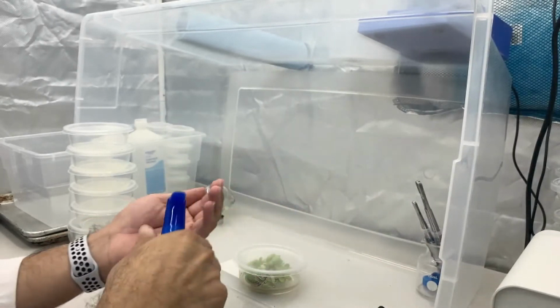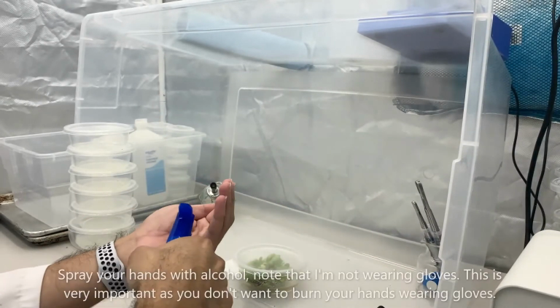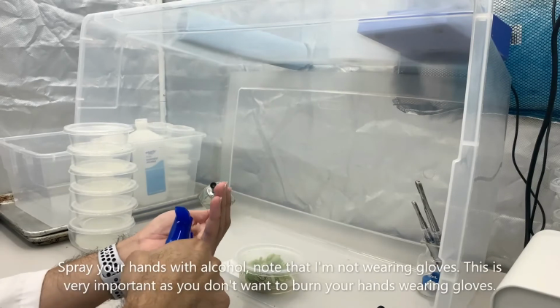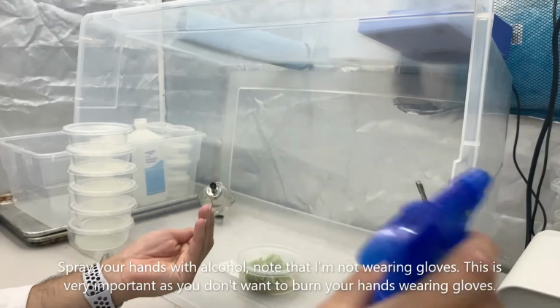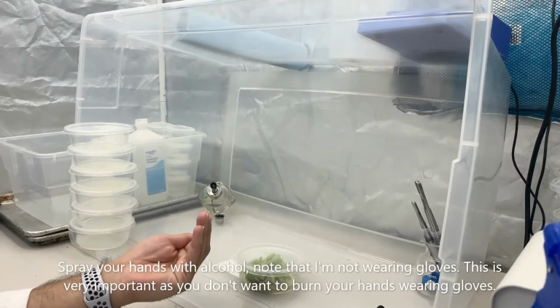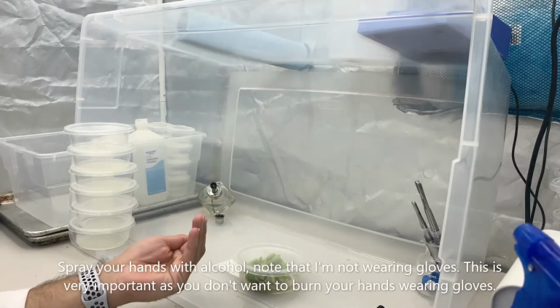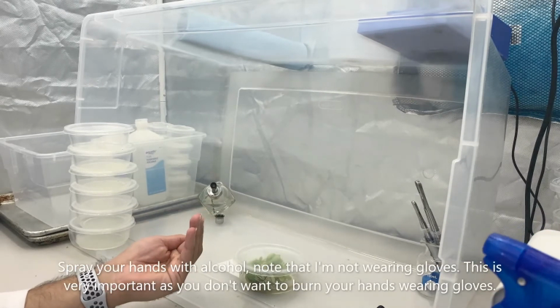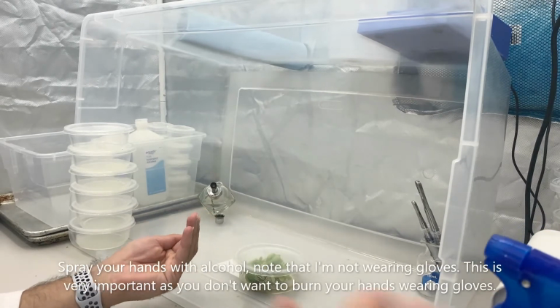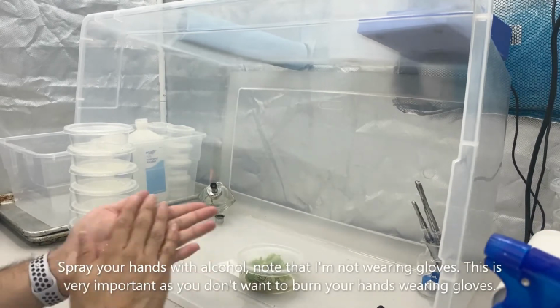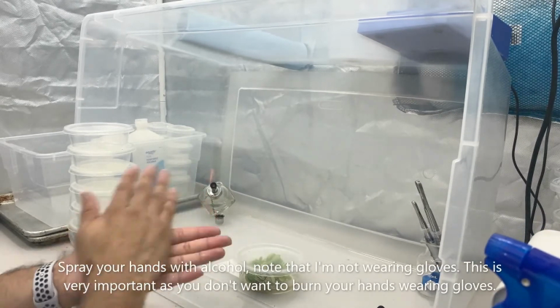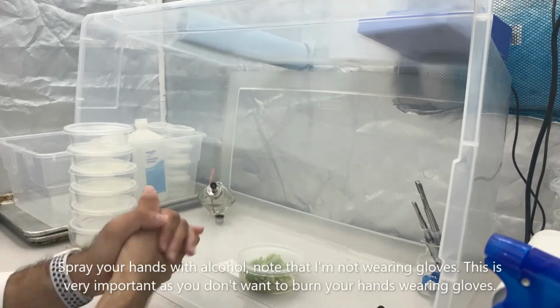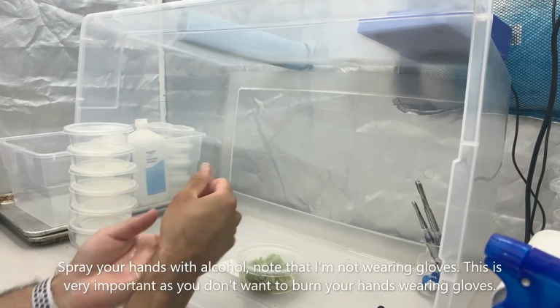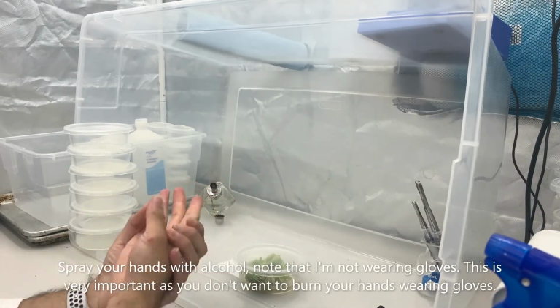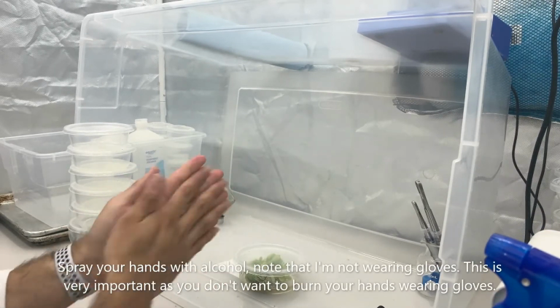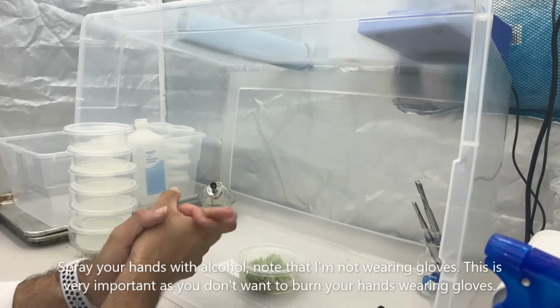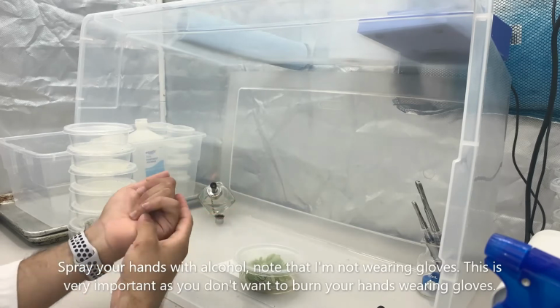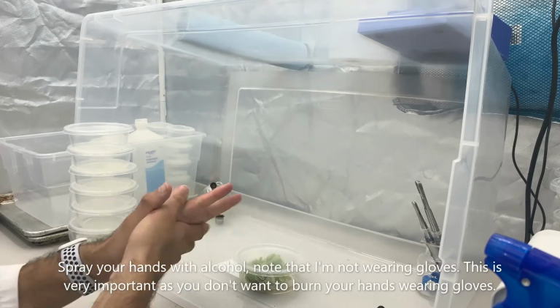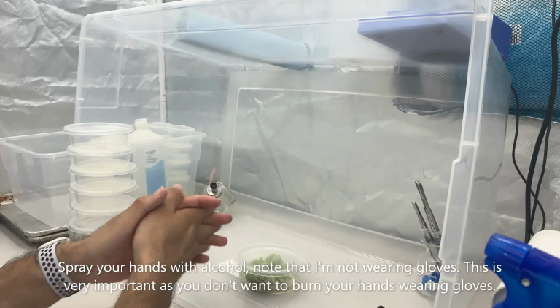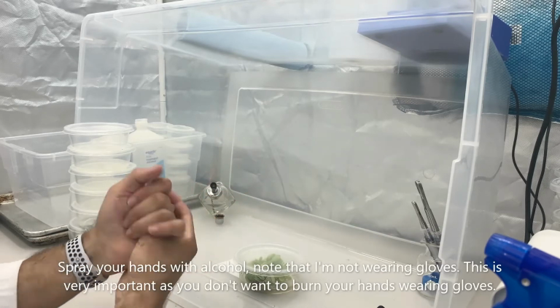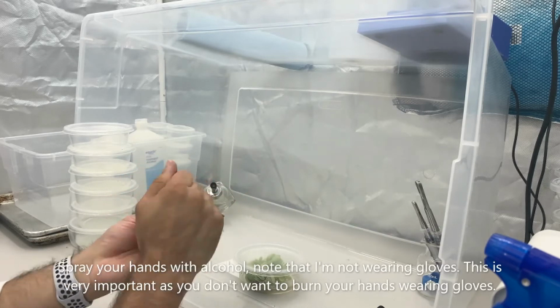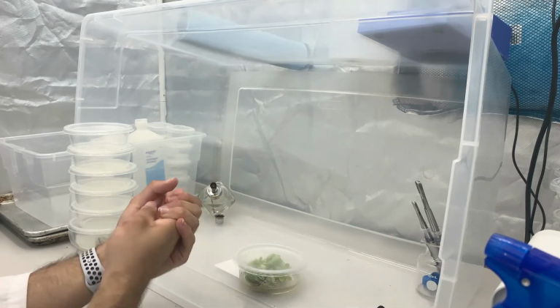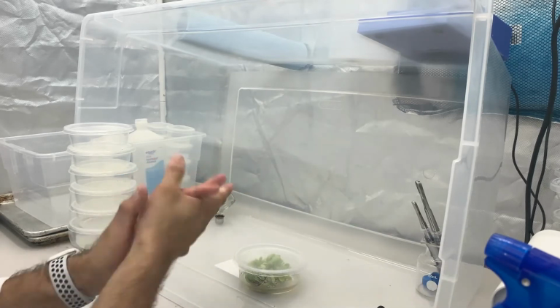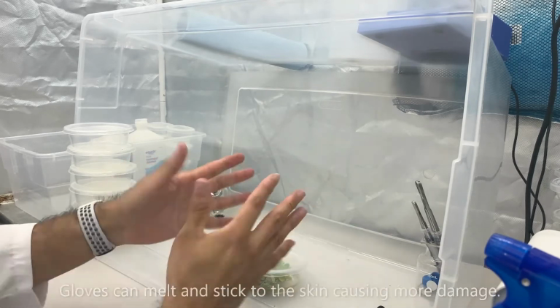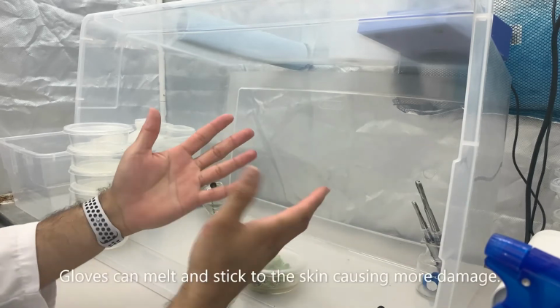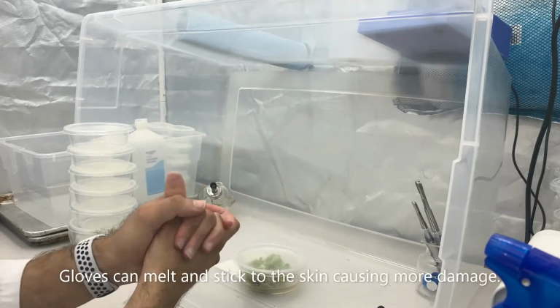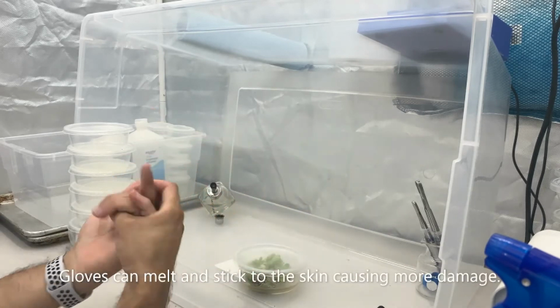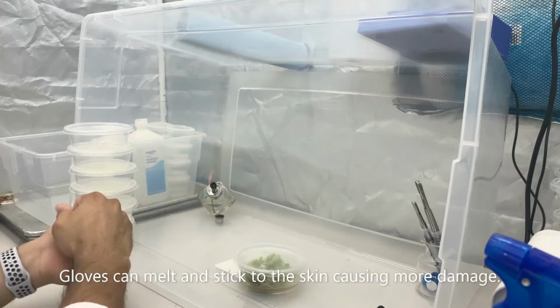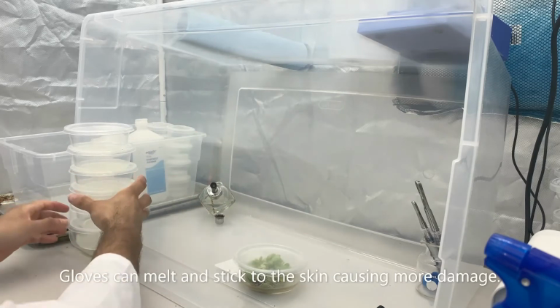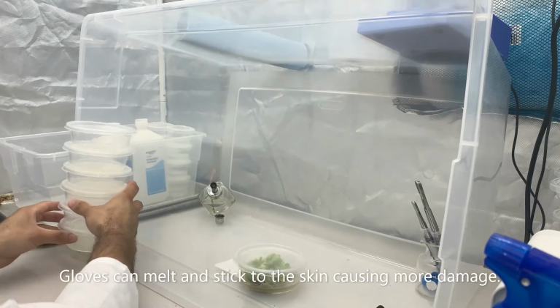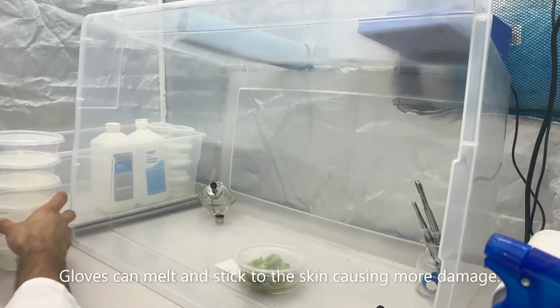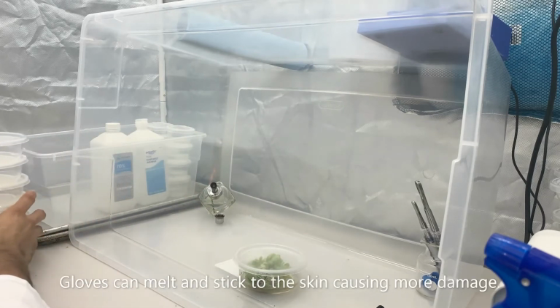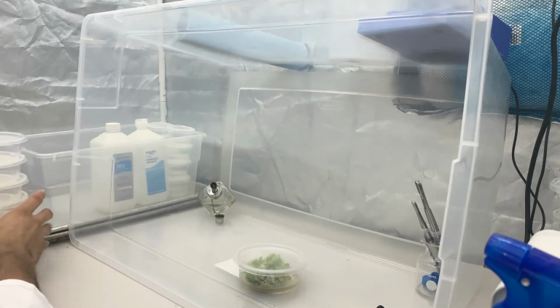Spray your hands when working in any sterile environment. You may note that he's not wearing any gloves. That's very important so you don't burn your hands. Gloves can melt and stick to the skin causing more damage.